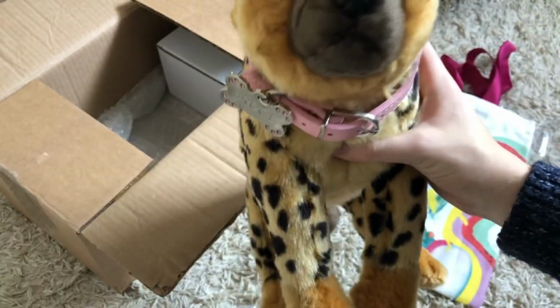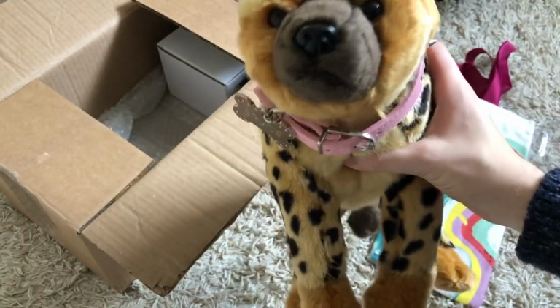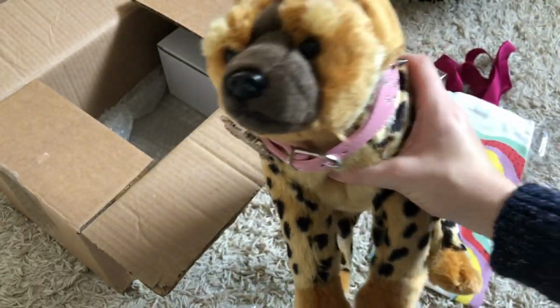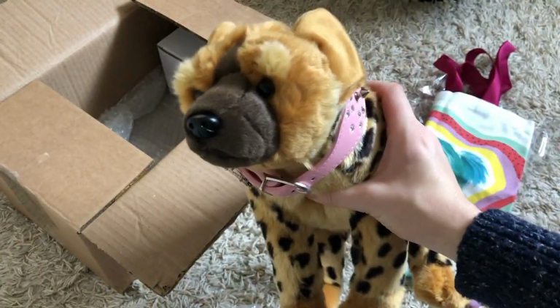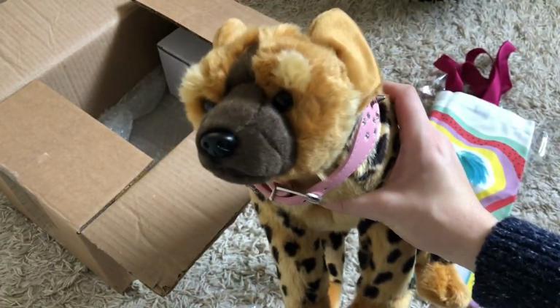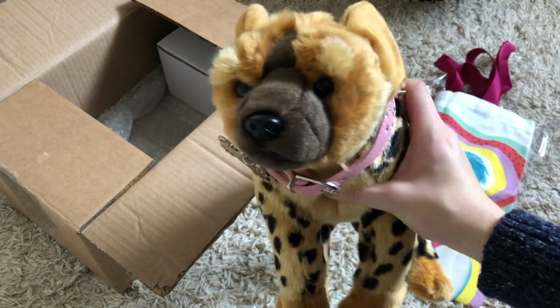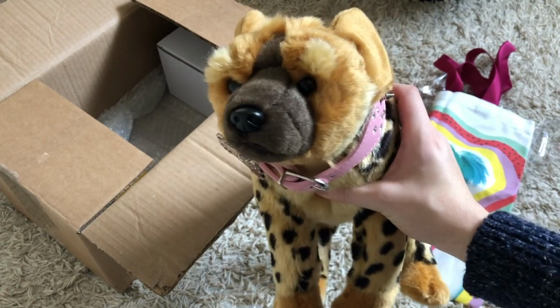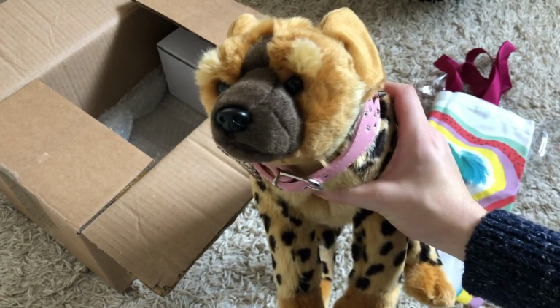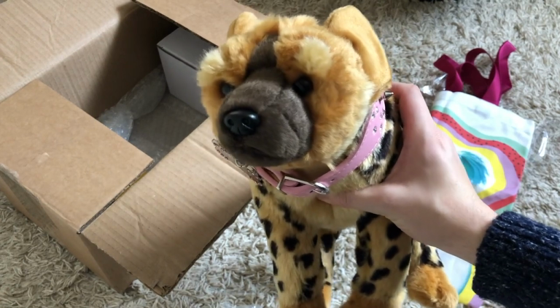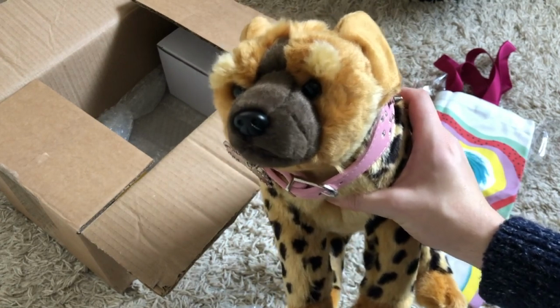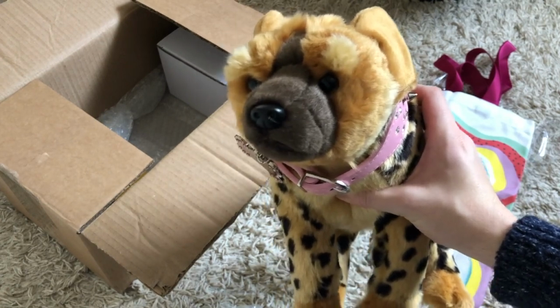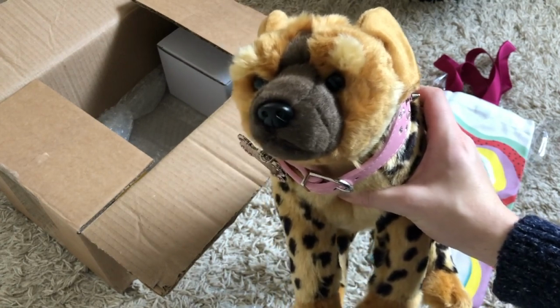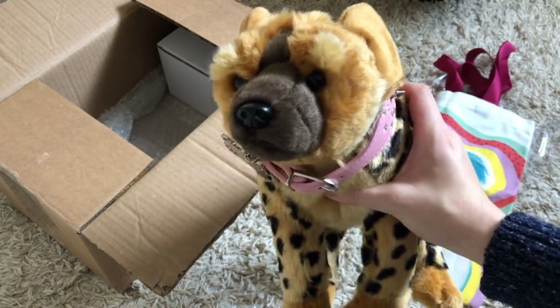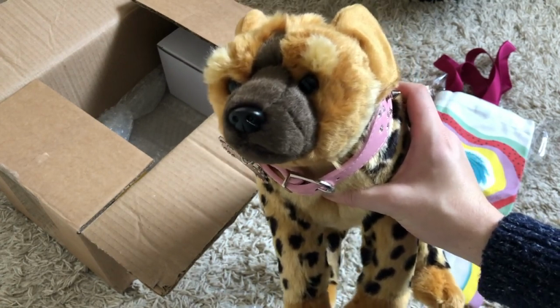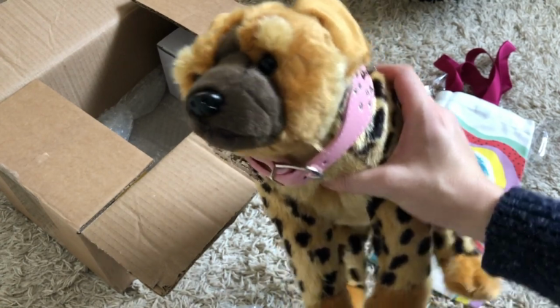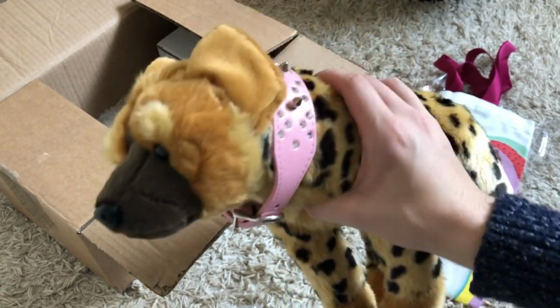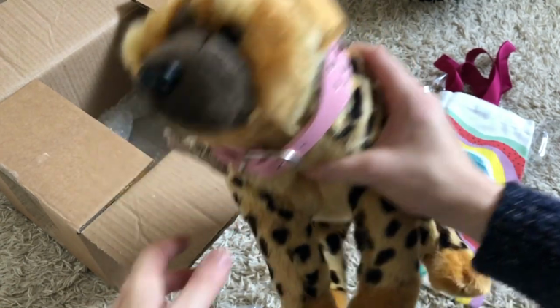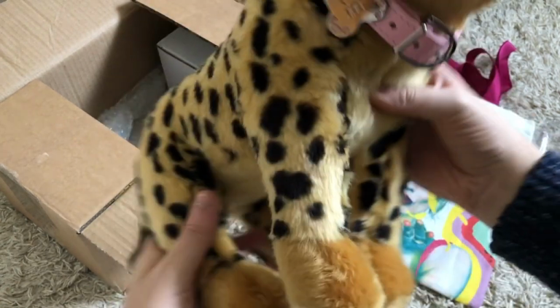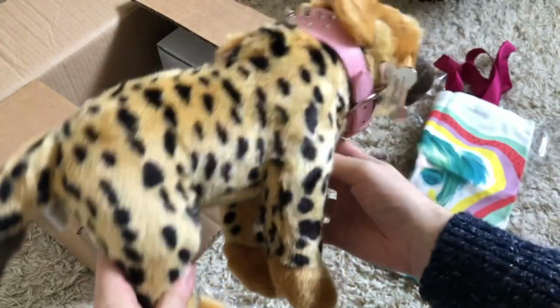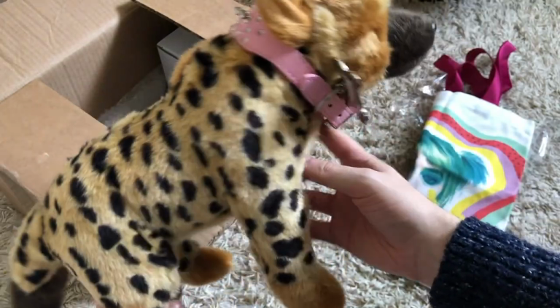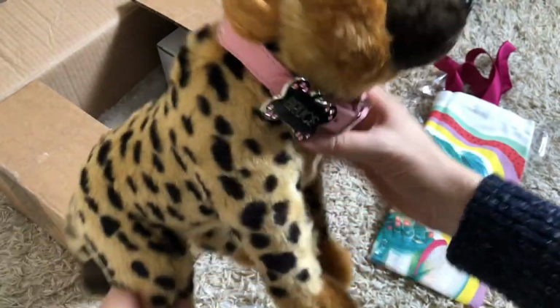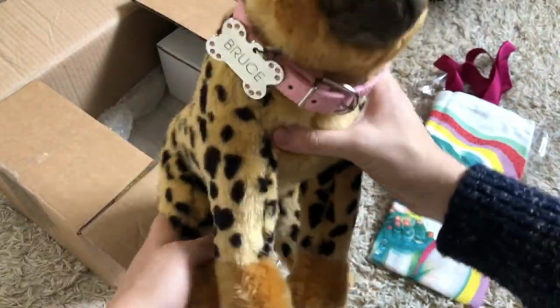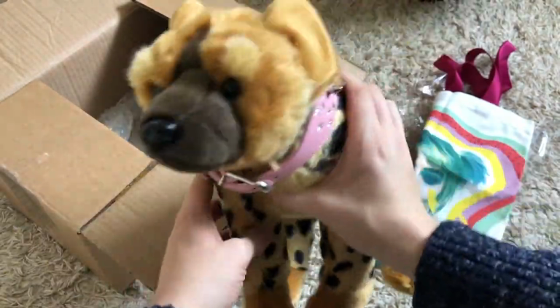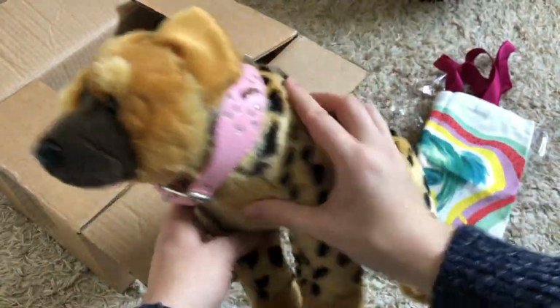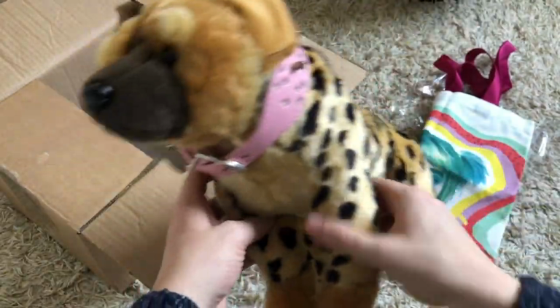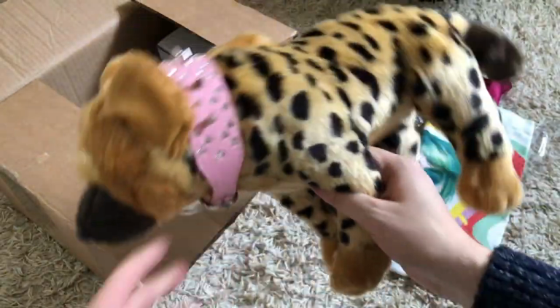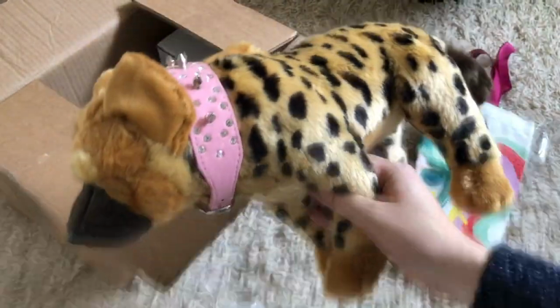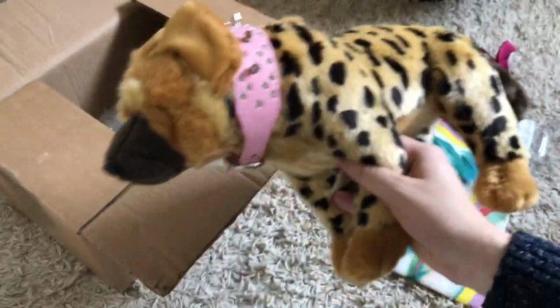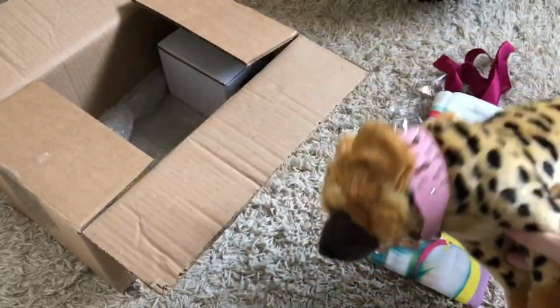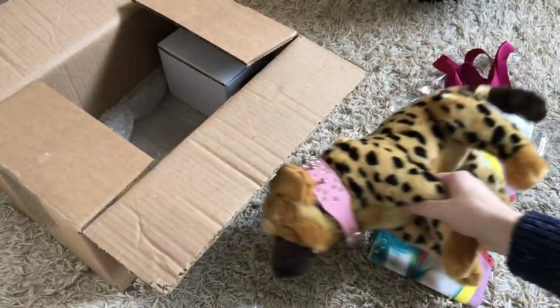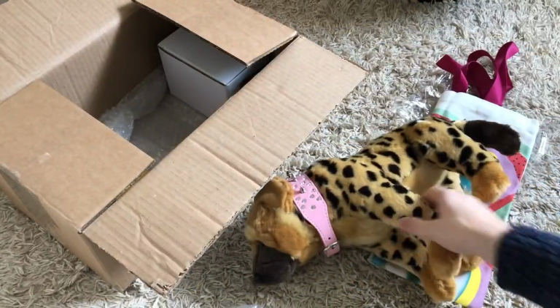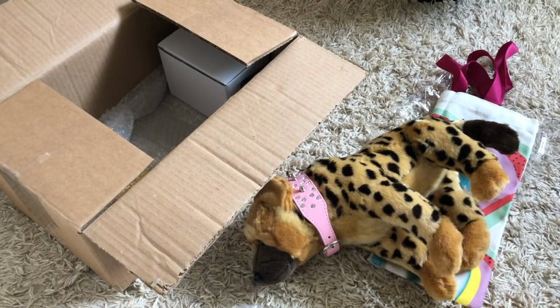These are exclusive prizes, by the way, guys. These are prizes that will not be available in stores anywhere to be found ever. So you could win one of these — a little plushy hyena toy.